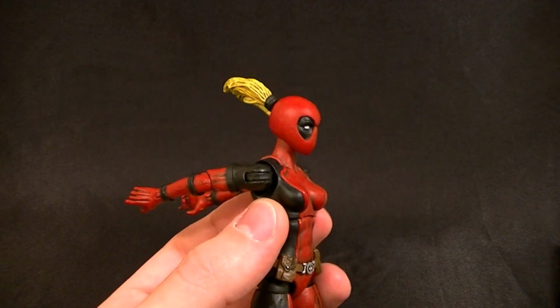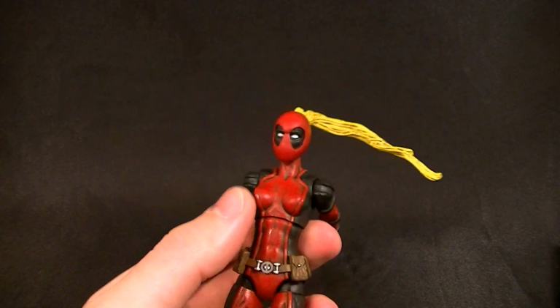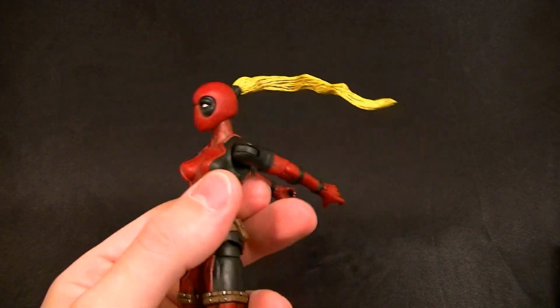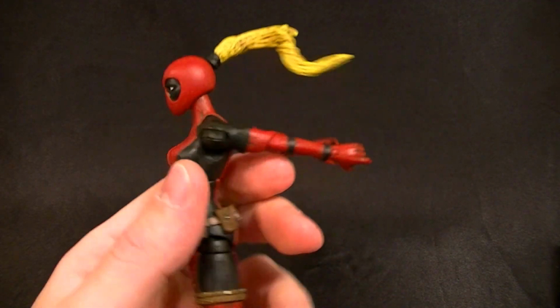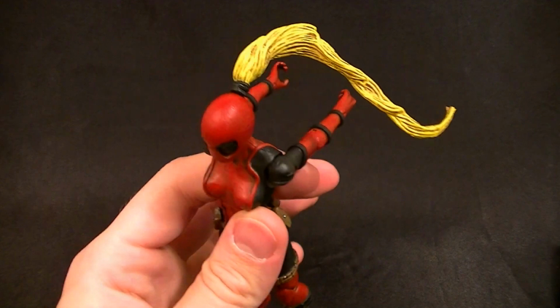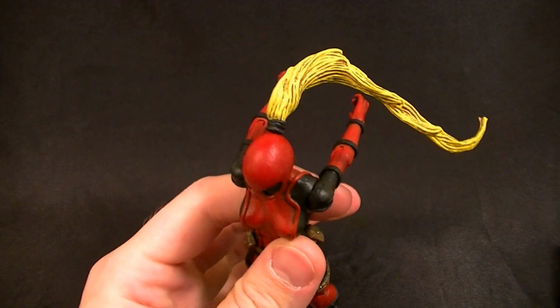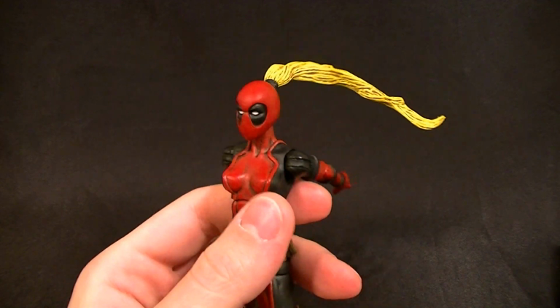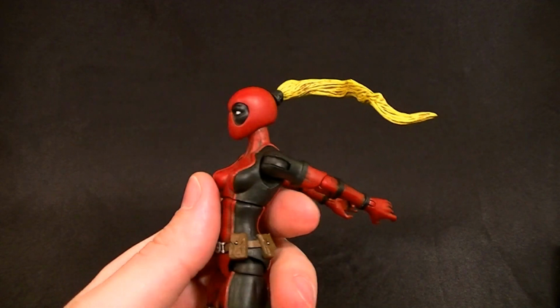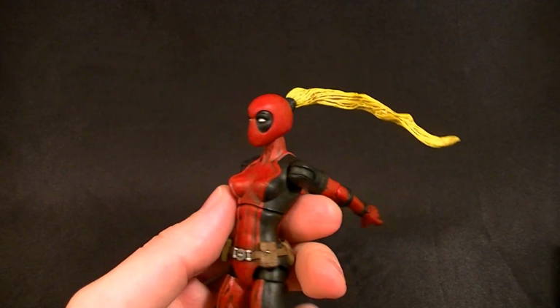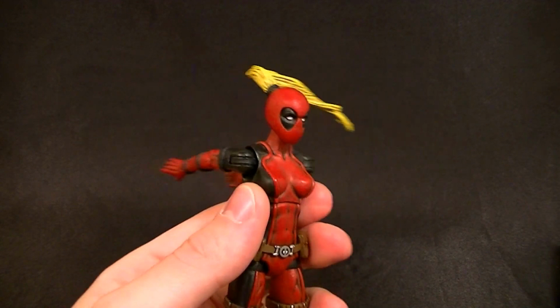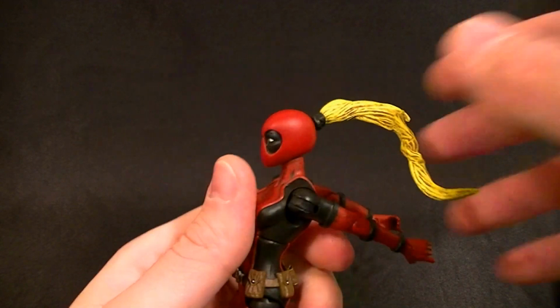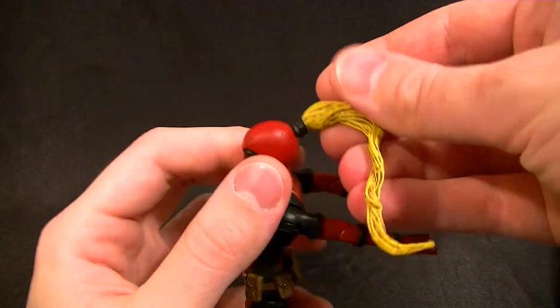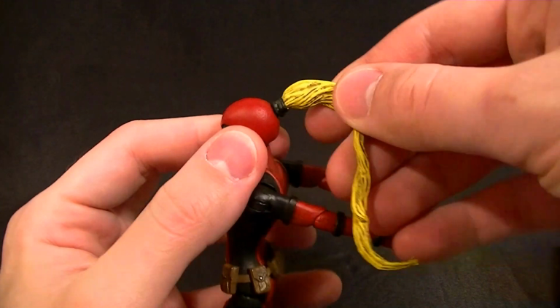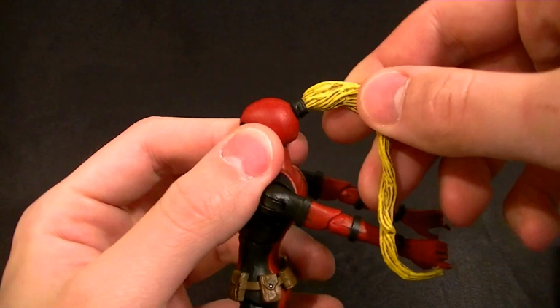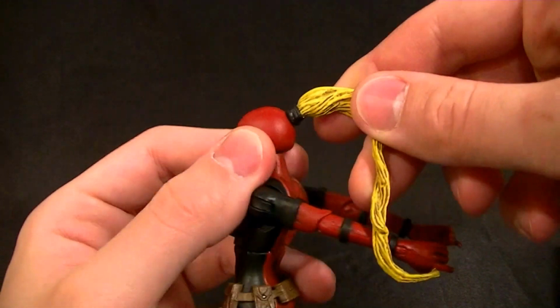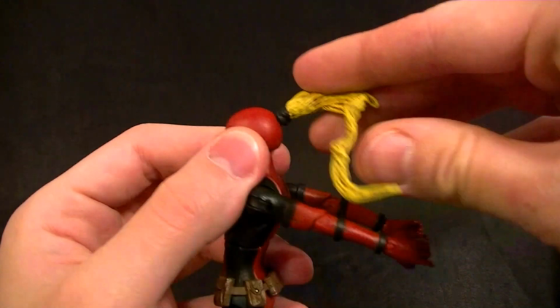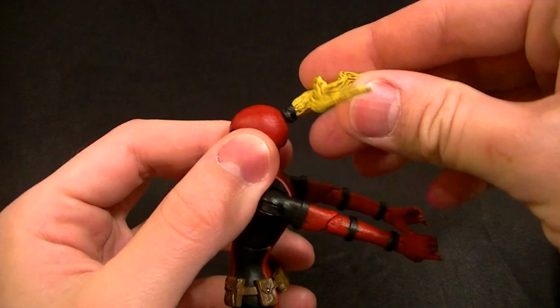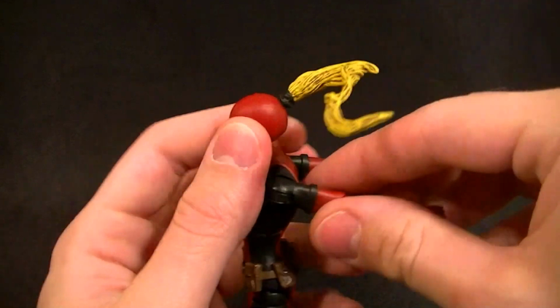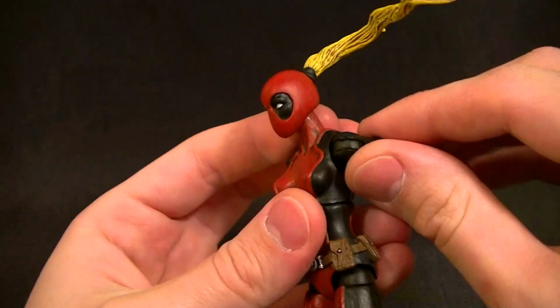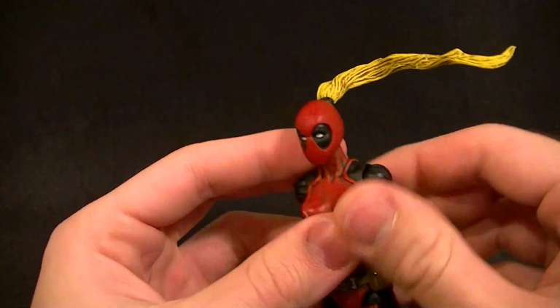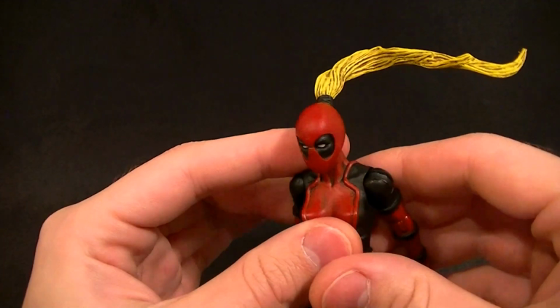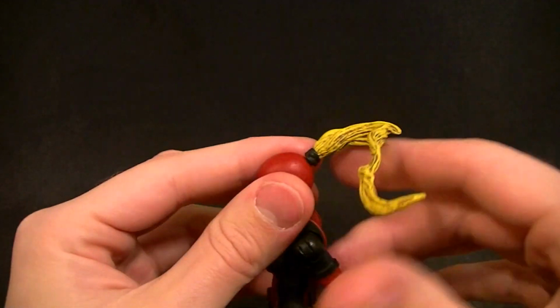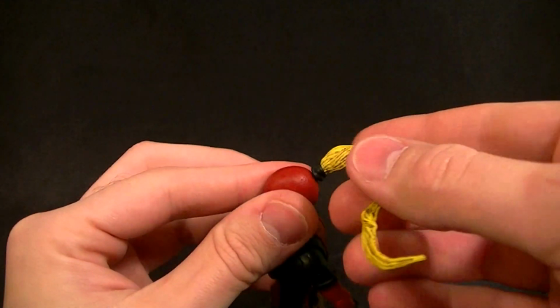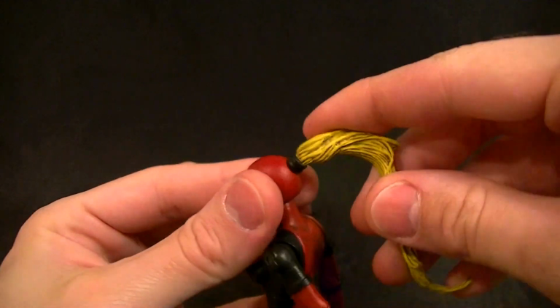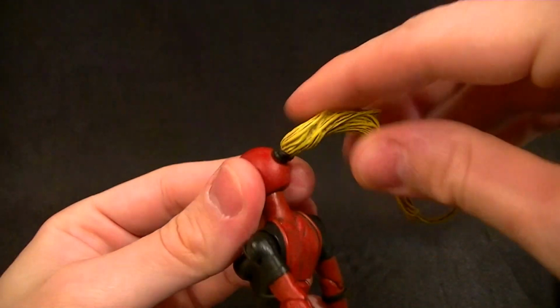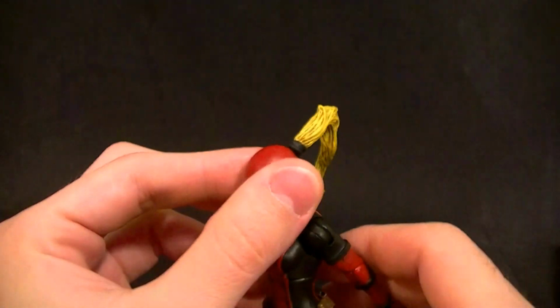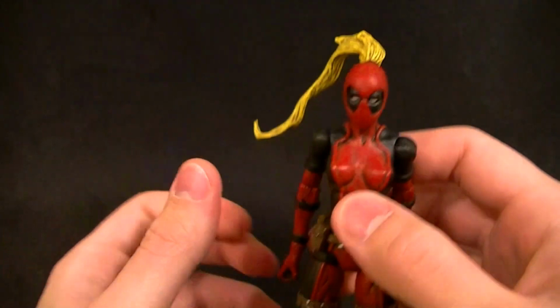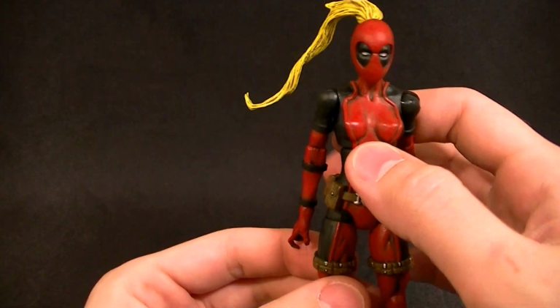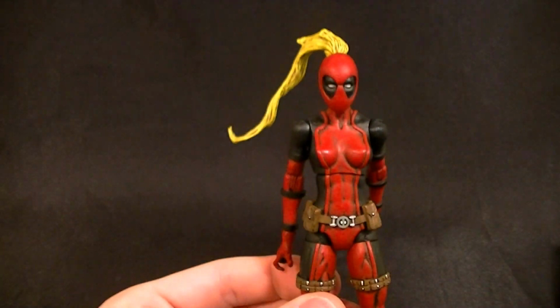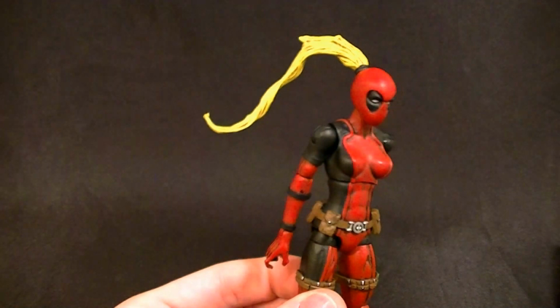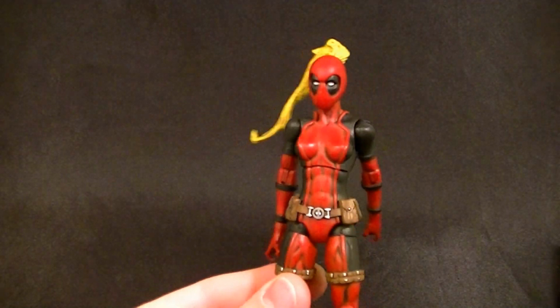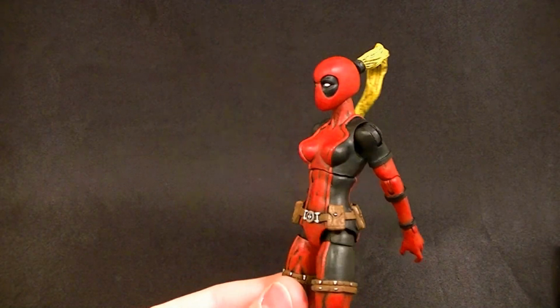The head is a shaved-down Mystique head that I re-sculpted, and I added the hair from the Age of Apocalypse Sabertooth. As you can see, it's poseable and can be removed if necessary for storage, but it'll stay in place just fine.